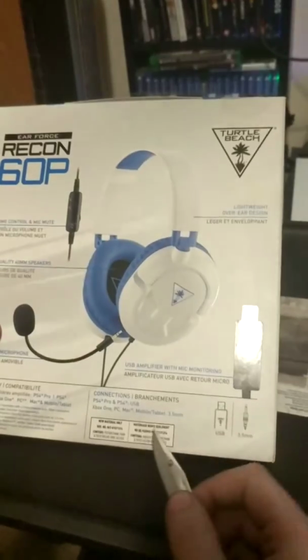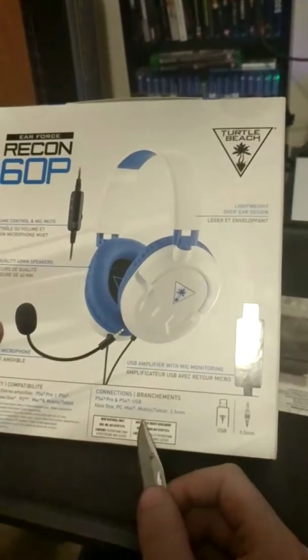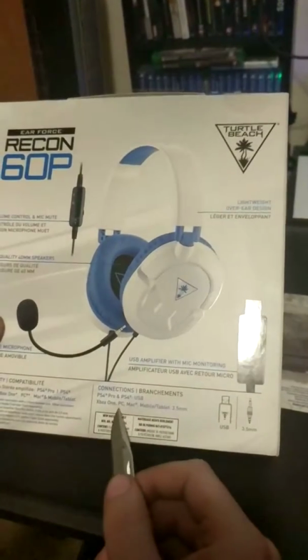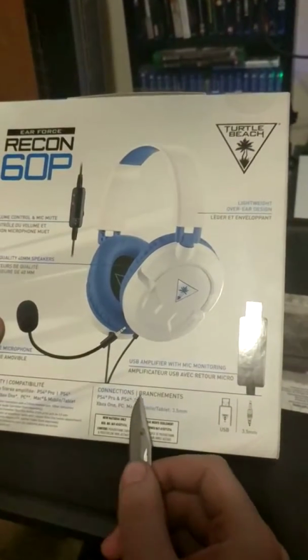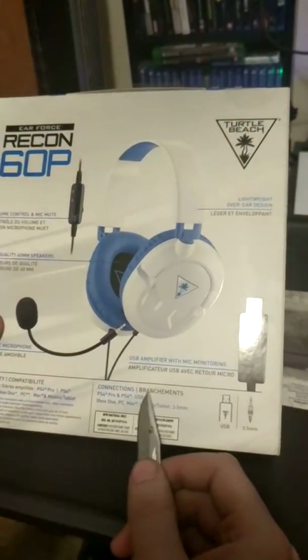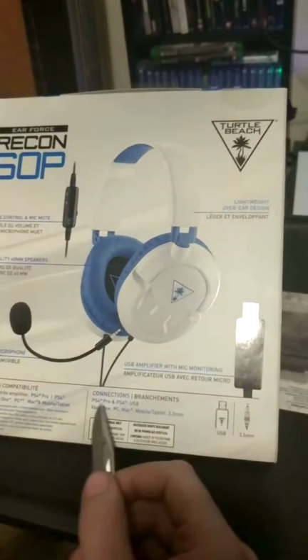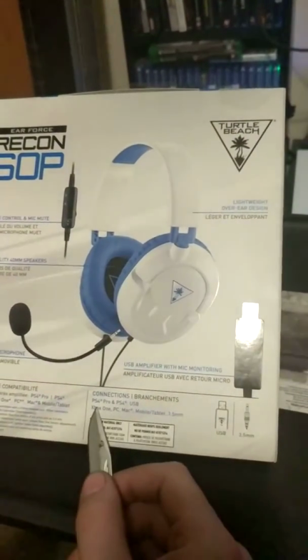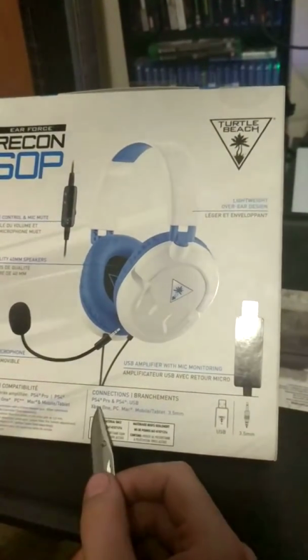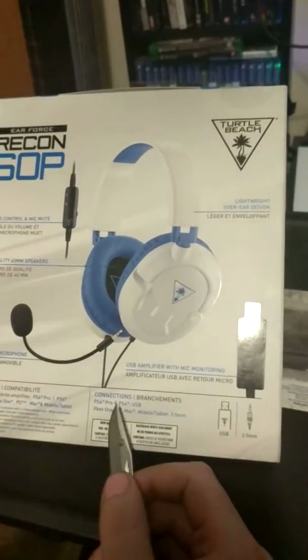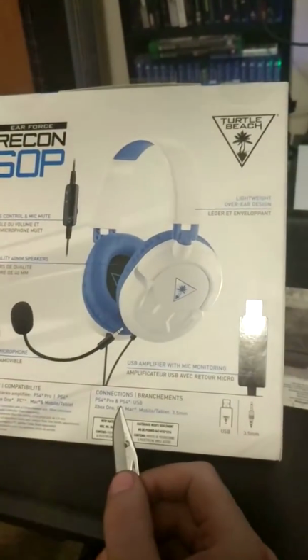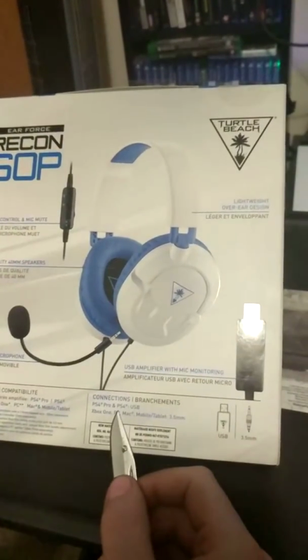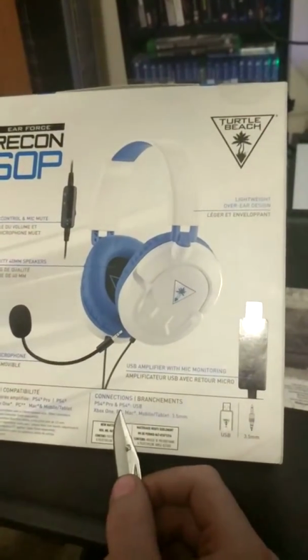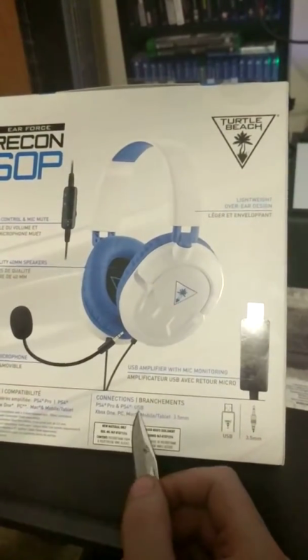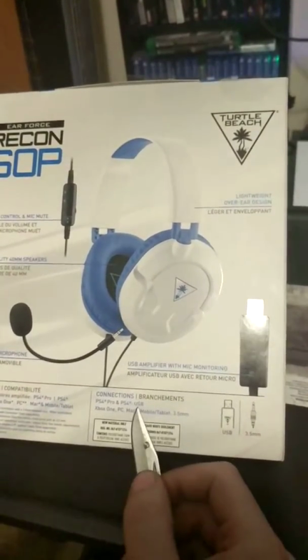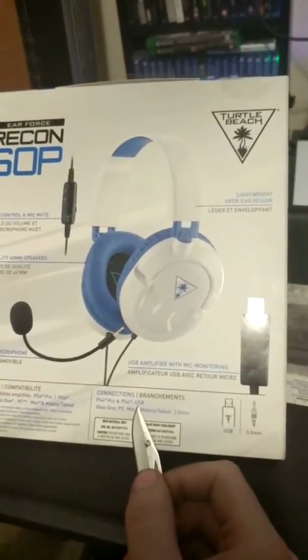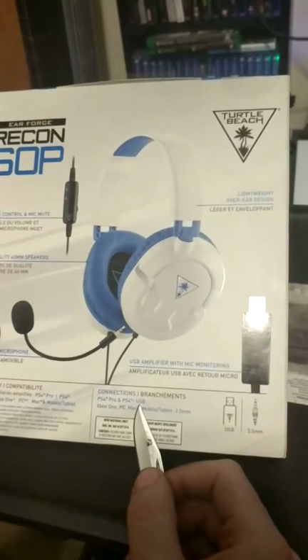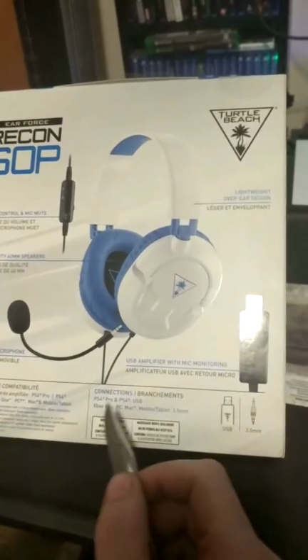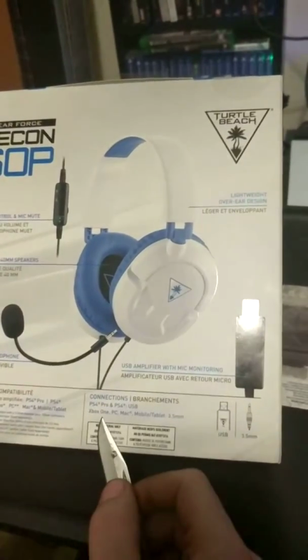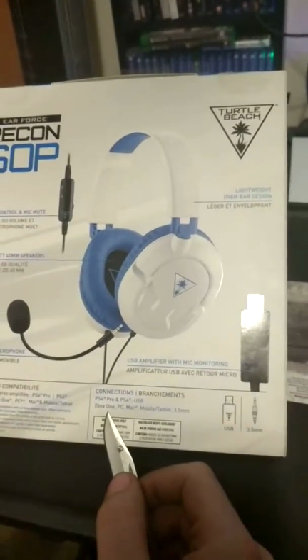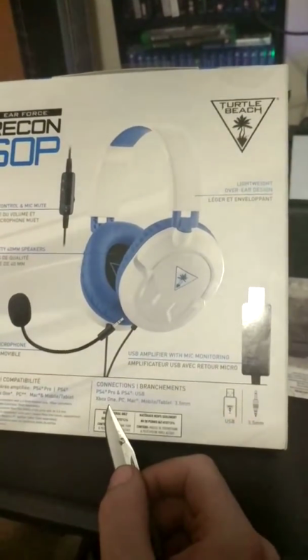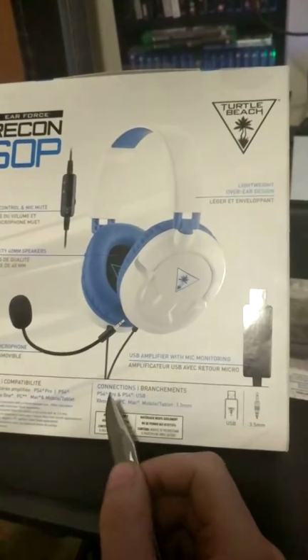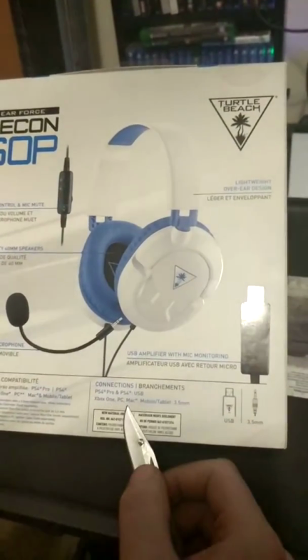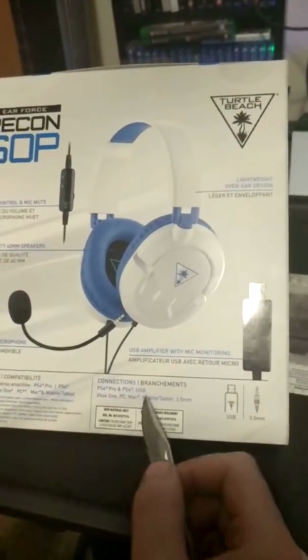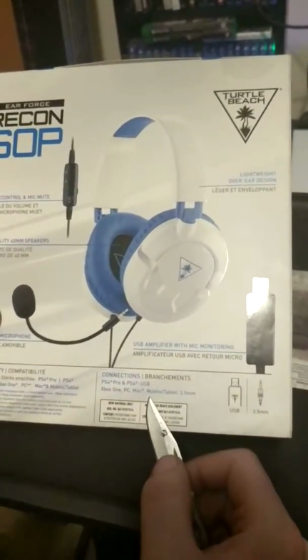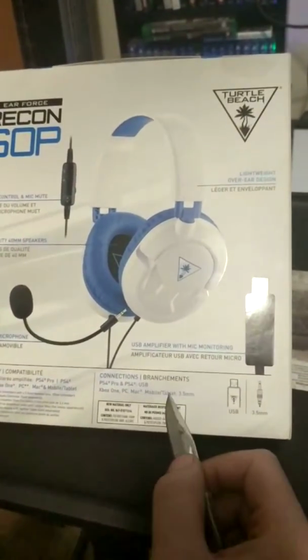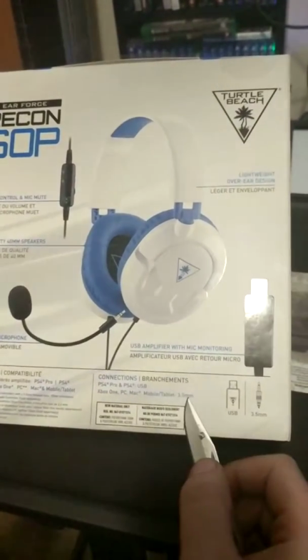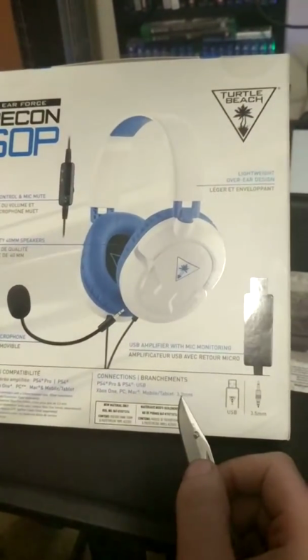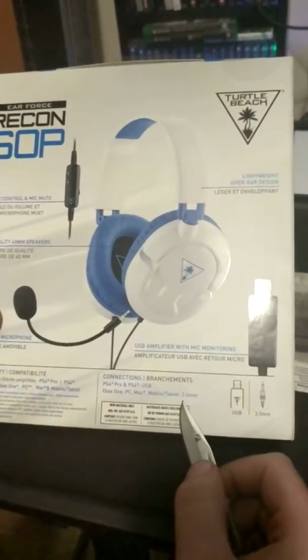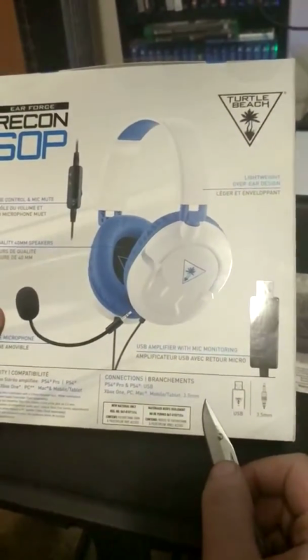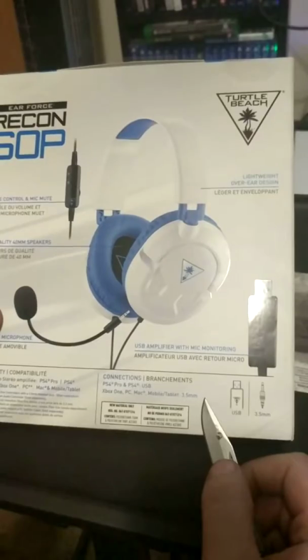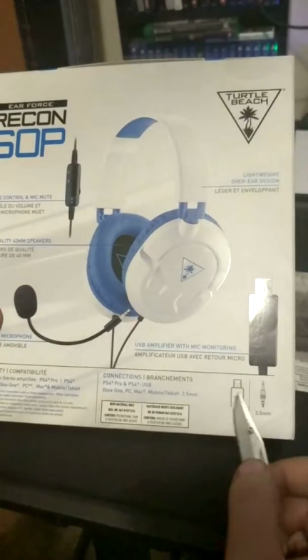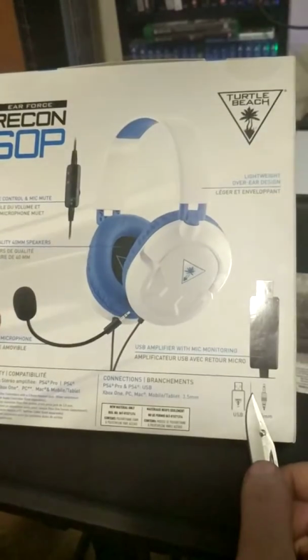It says connections: PS4 Pro, PS4, USB, Xbox One, PC, Mac, mobile tablet, 3.5mm jack.